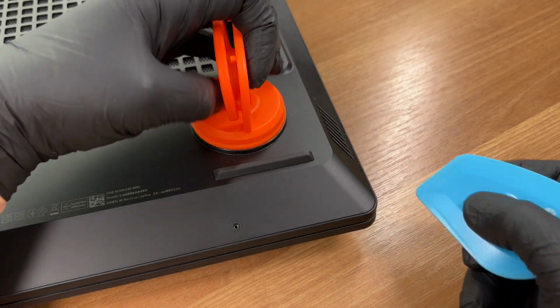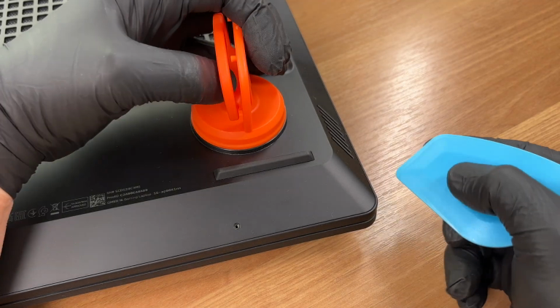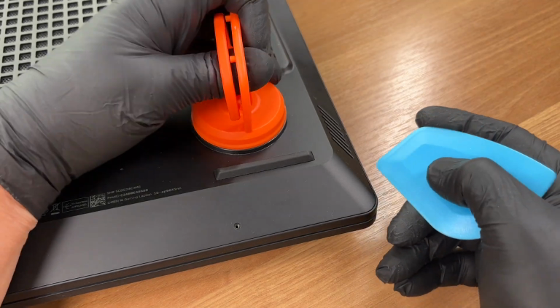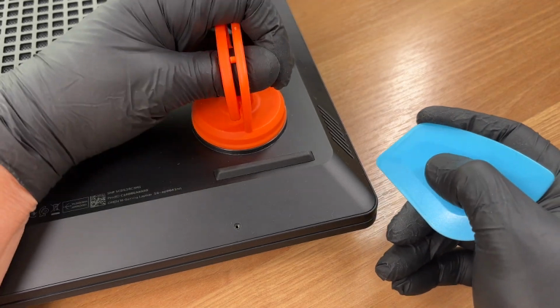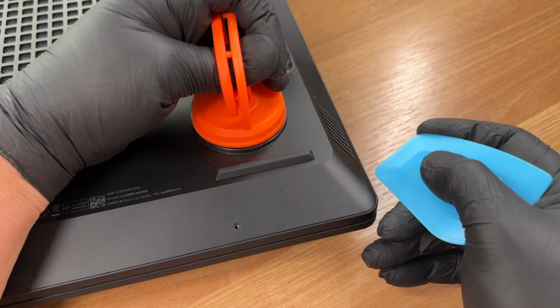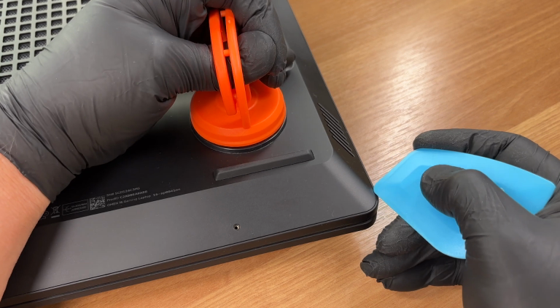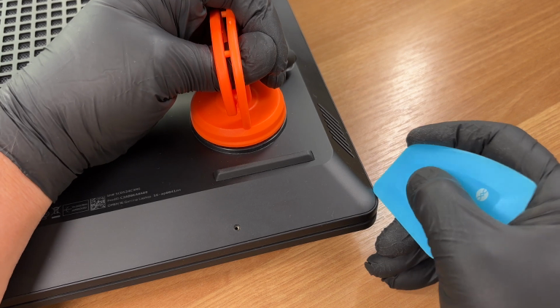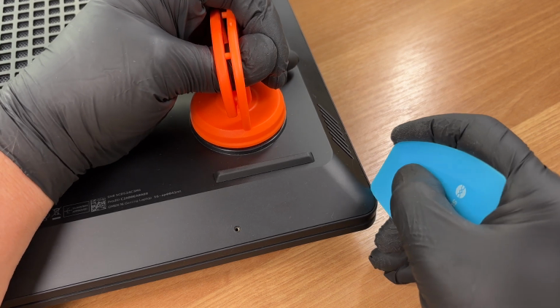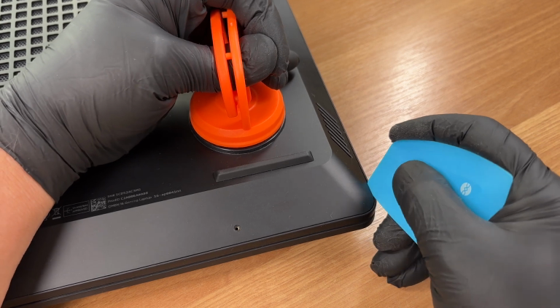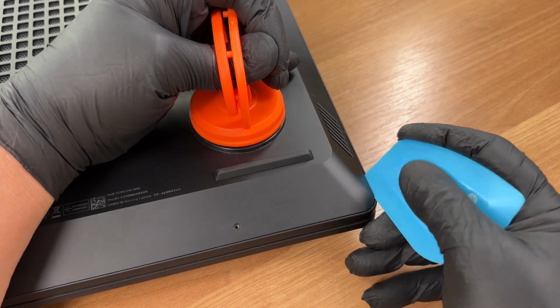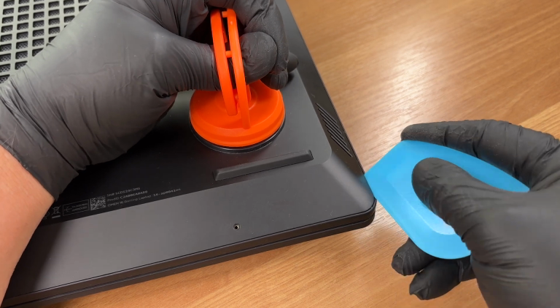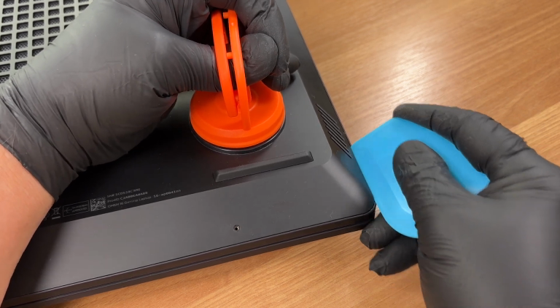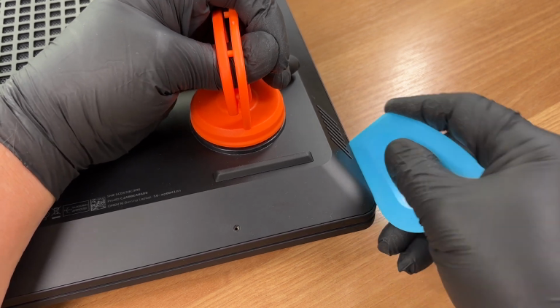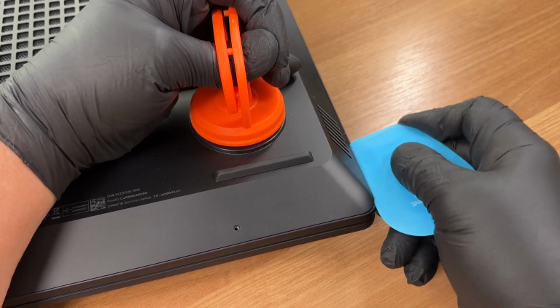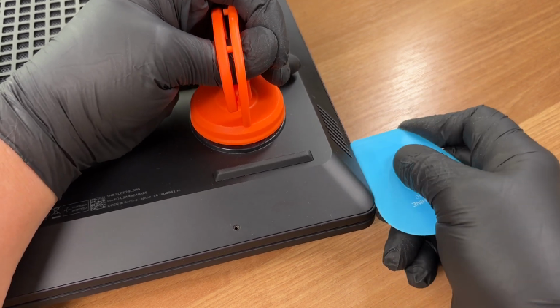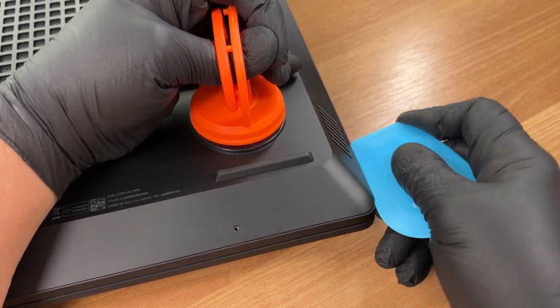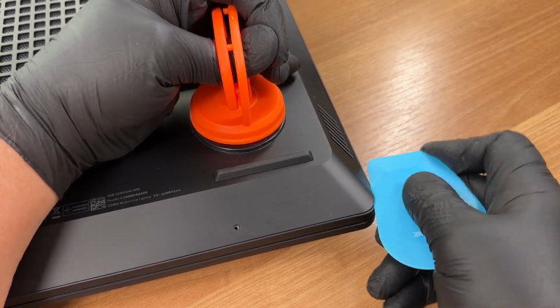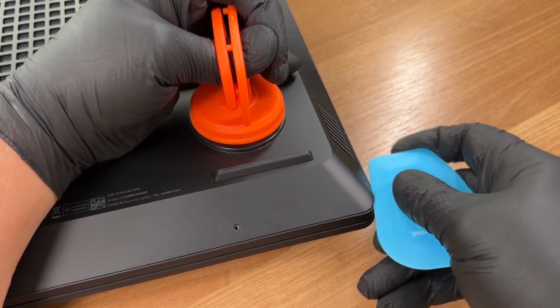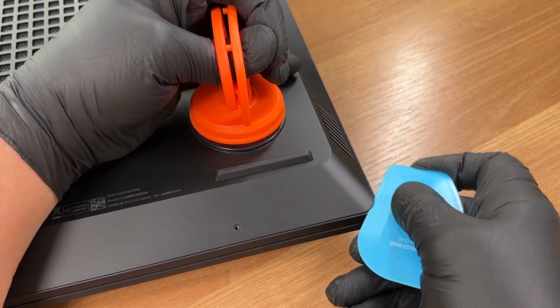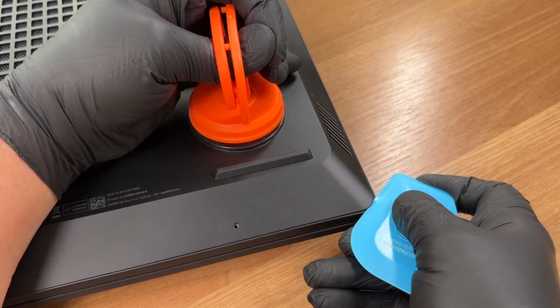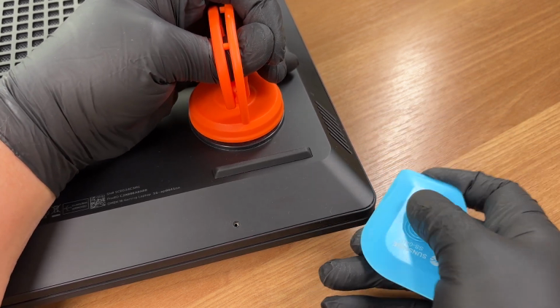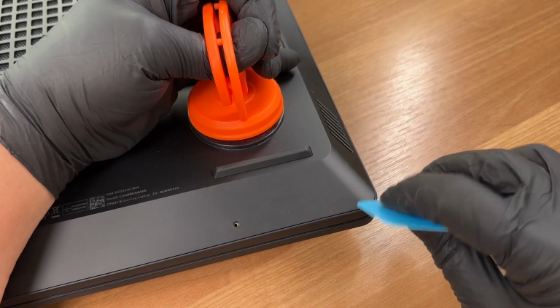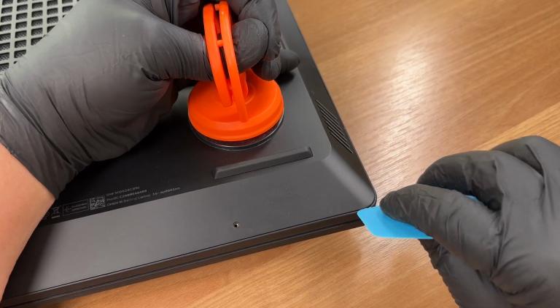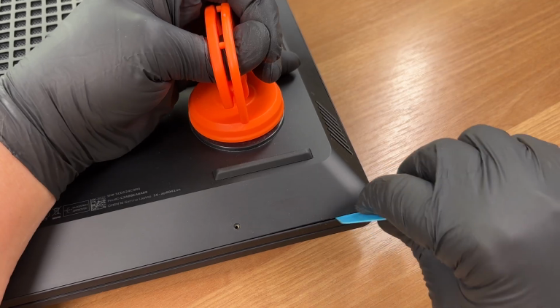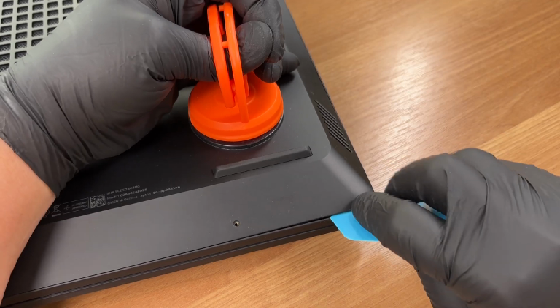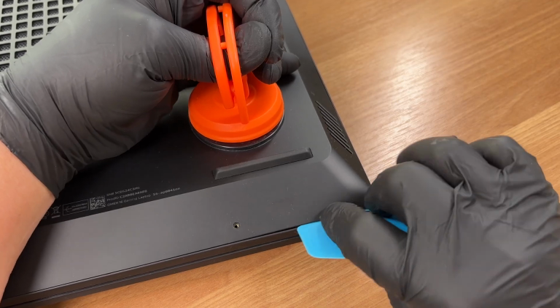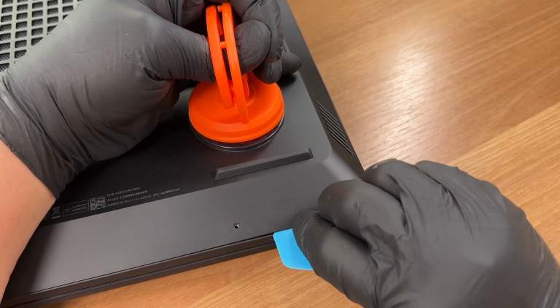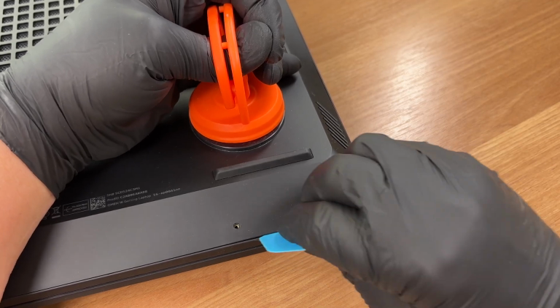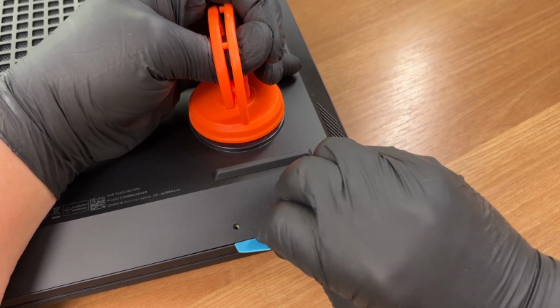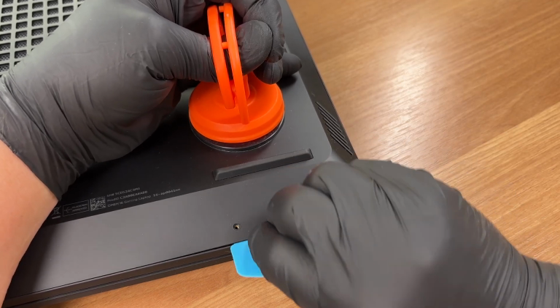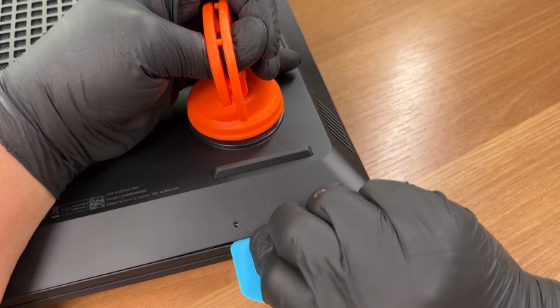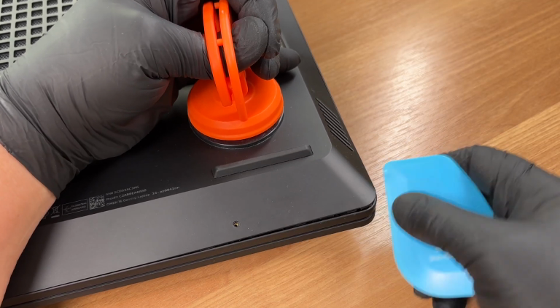Use a thin plastic pick to pop the clips. Work along the seam and keep the tool shallow, about two millimeters. A suction cup can help lift a section, but it's optional.